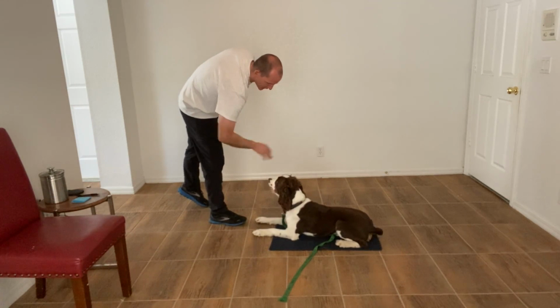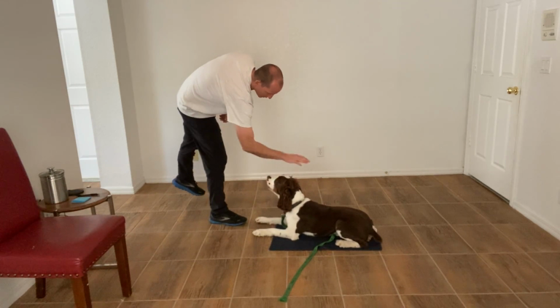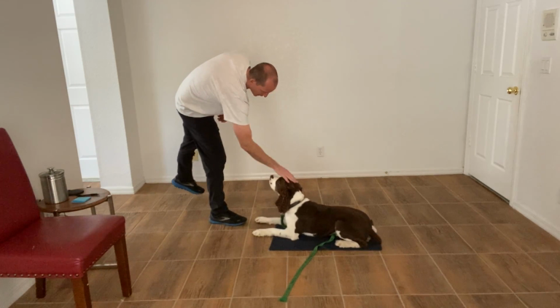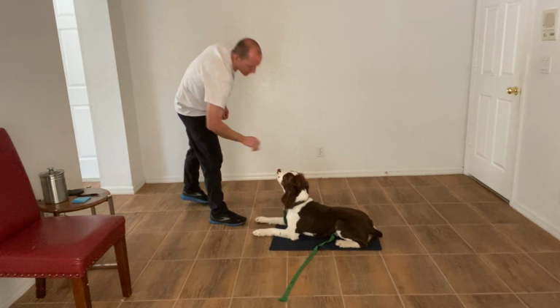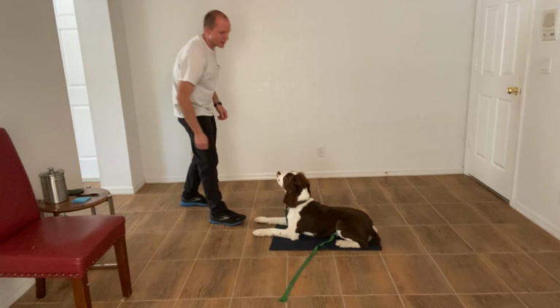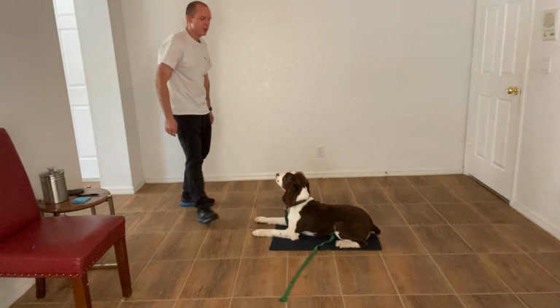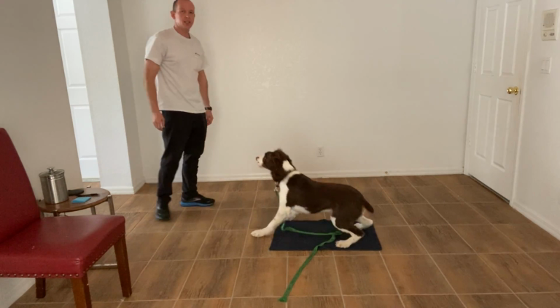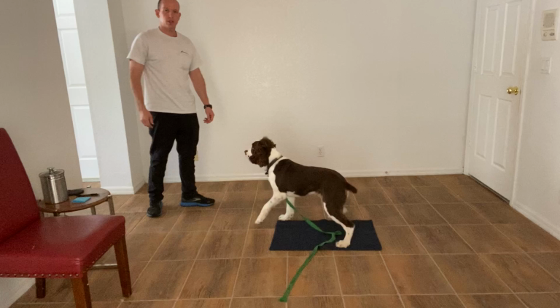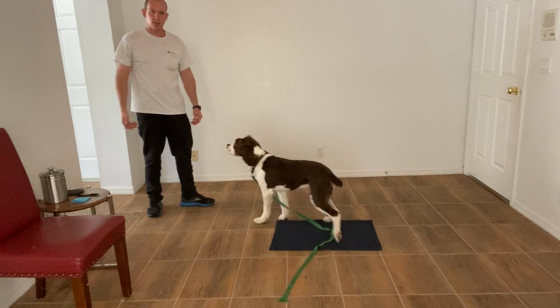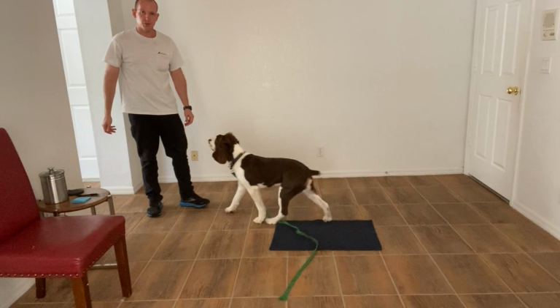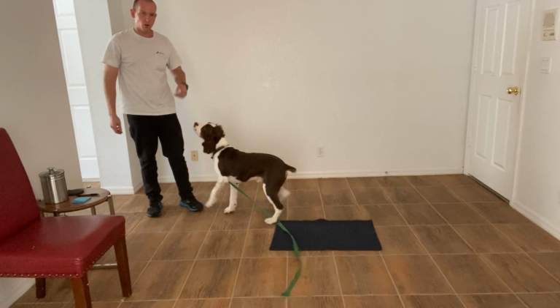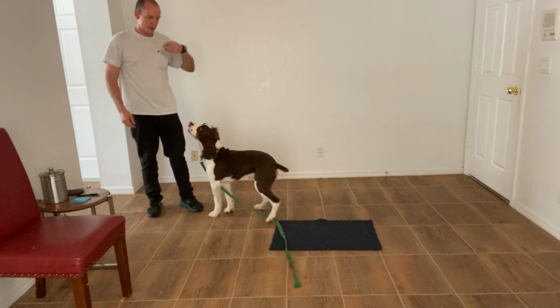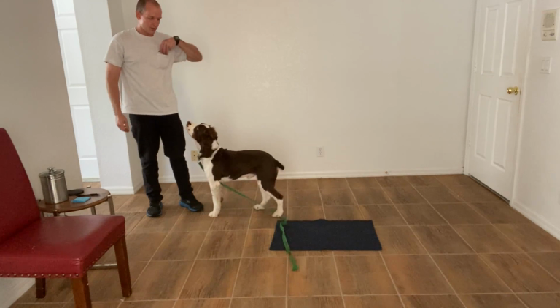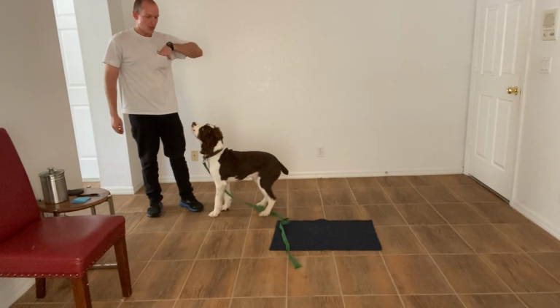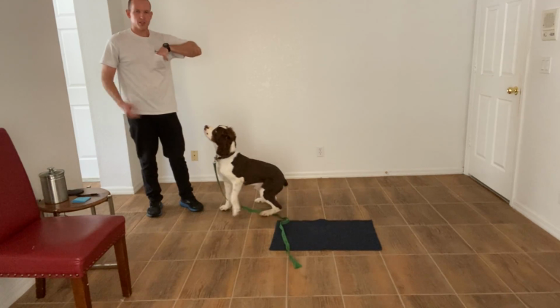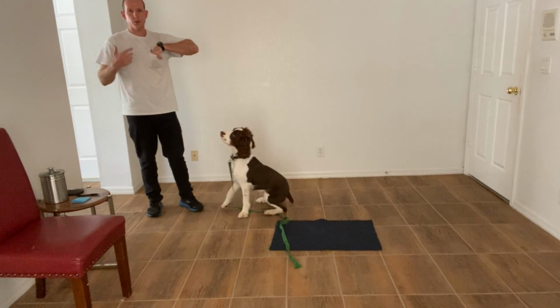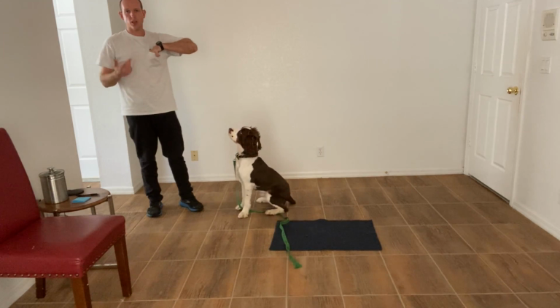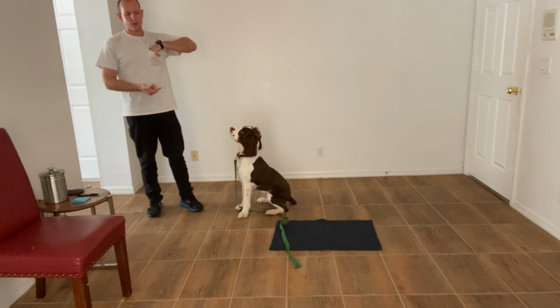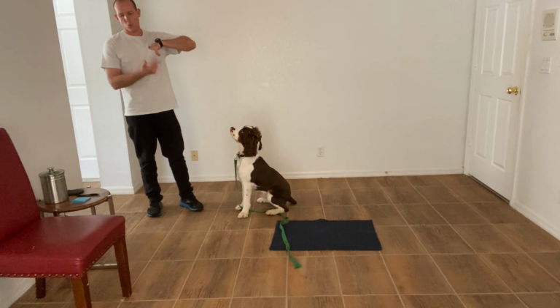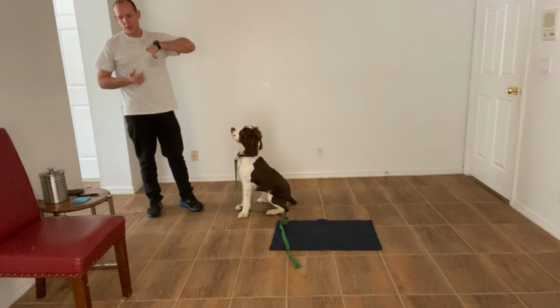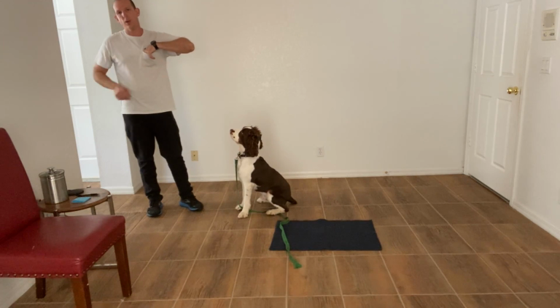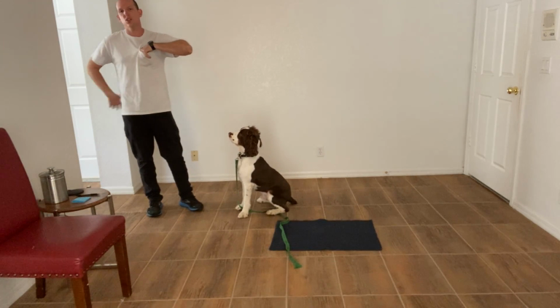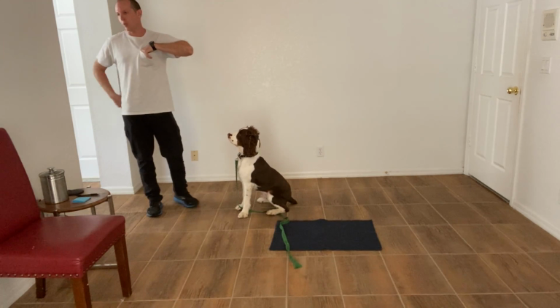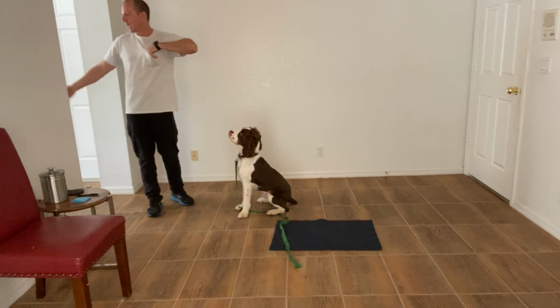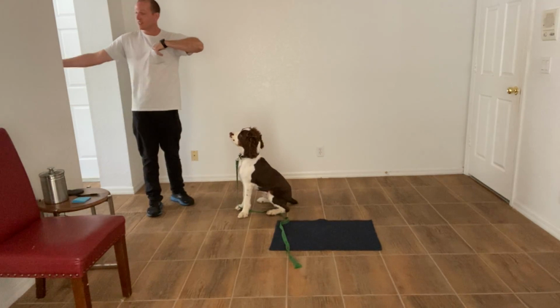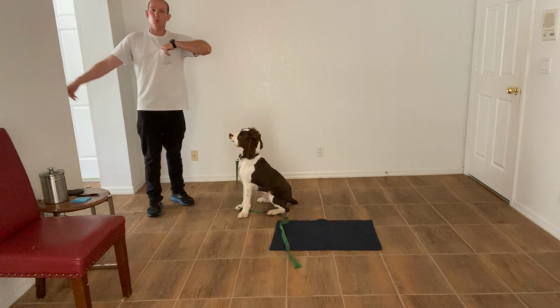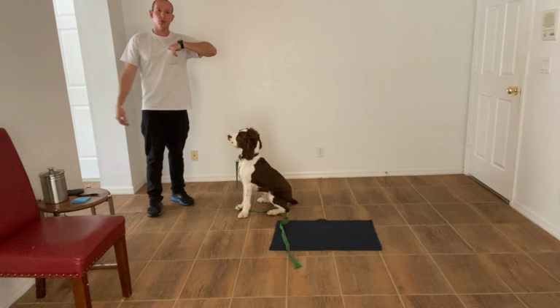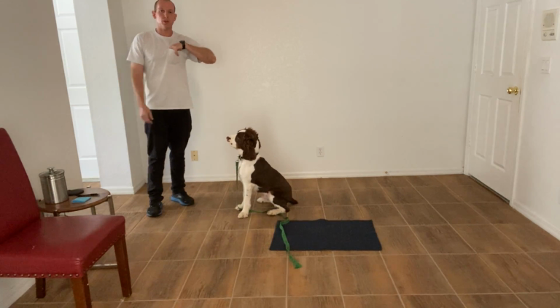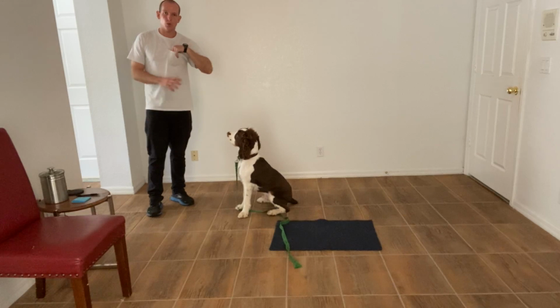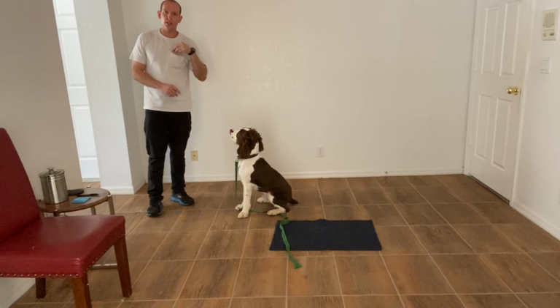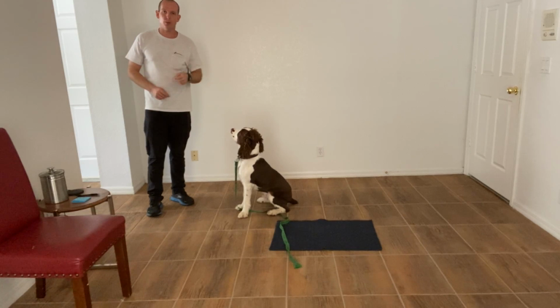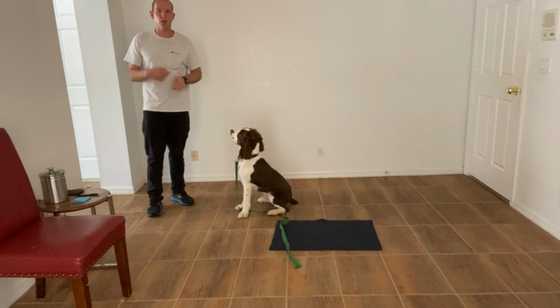Yes. Now tap on the head, release — he can now get up if he wants. Because that was tough. I was walking away, turning my back, disappearing around a corner. He did really well.